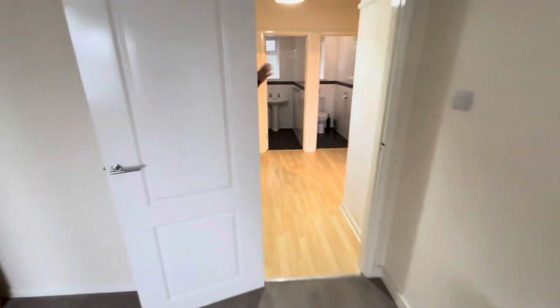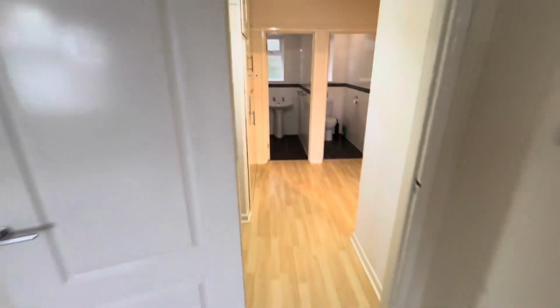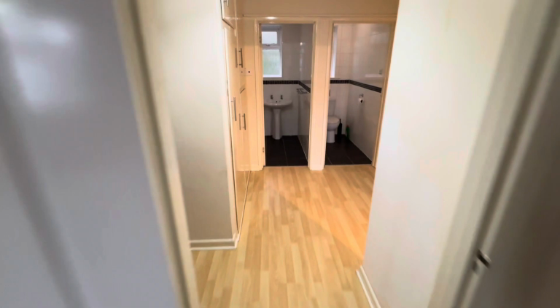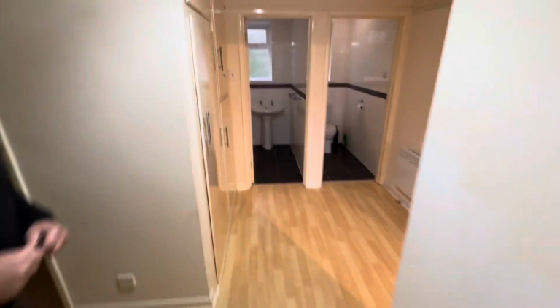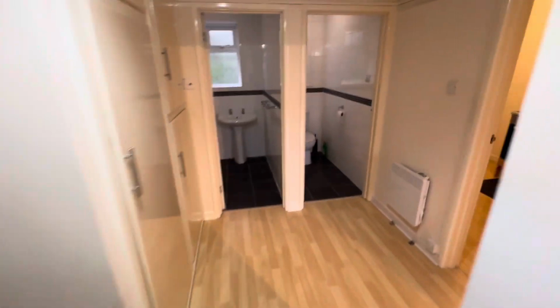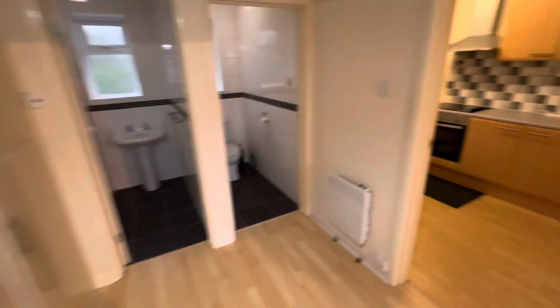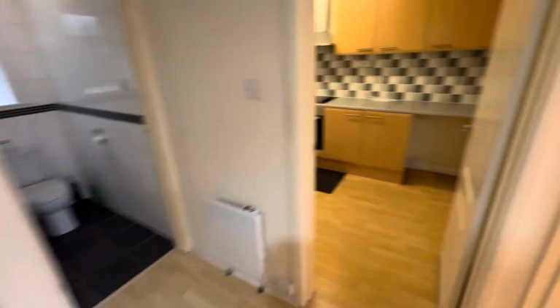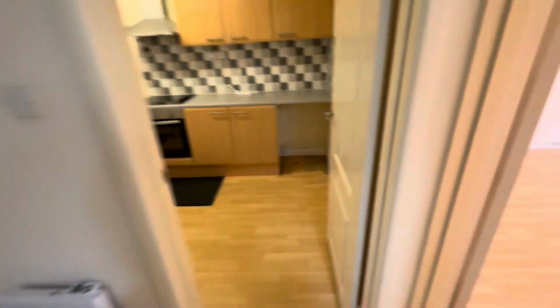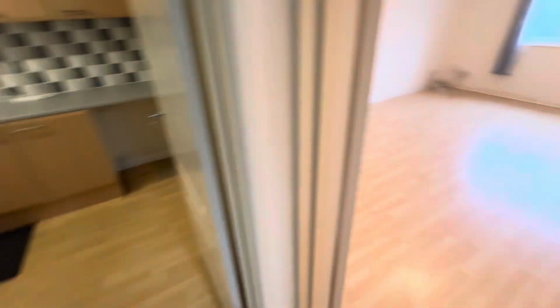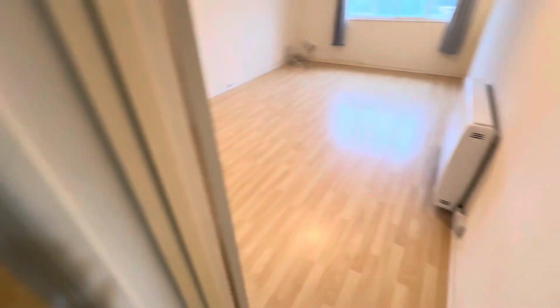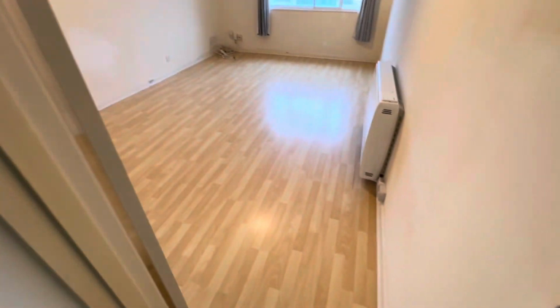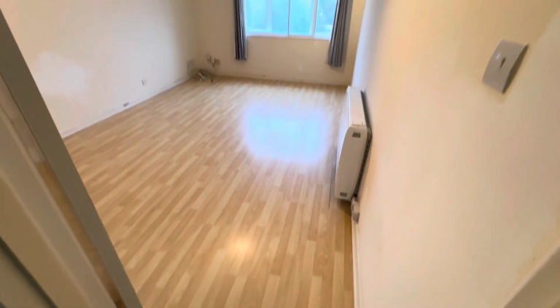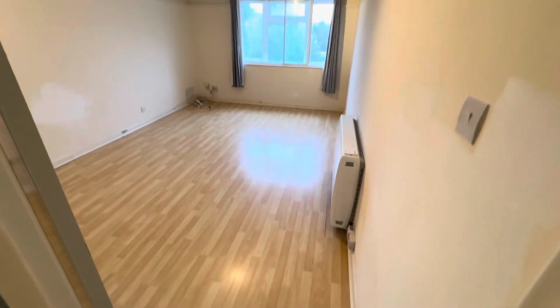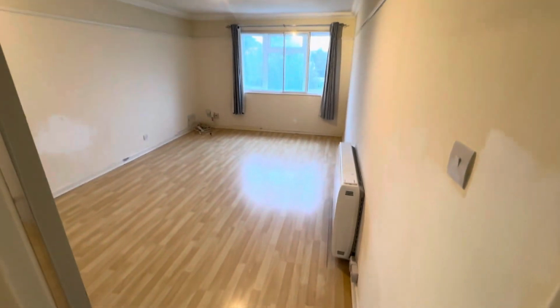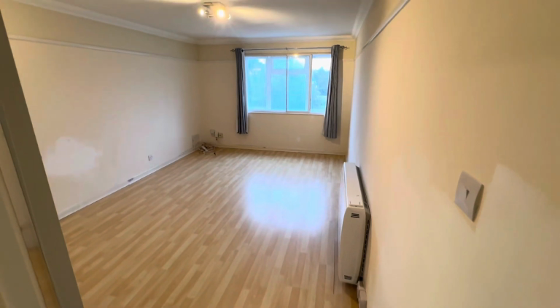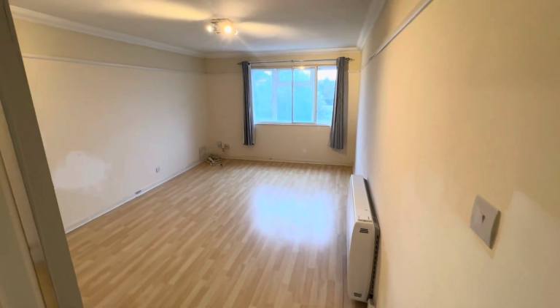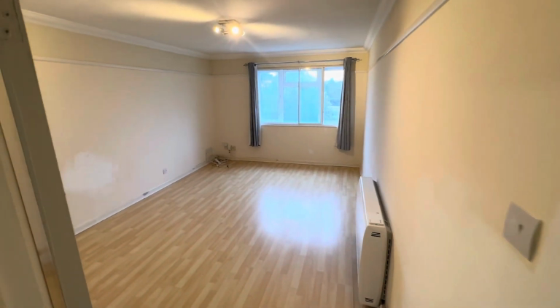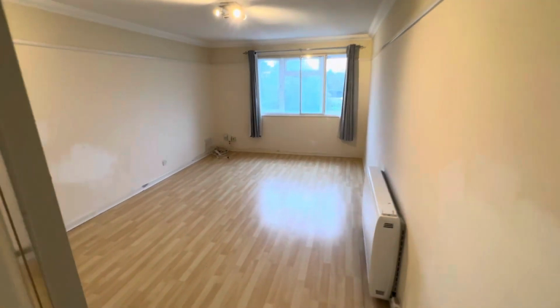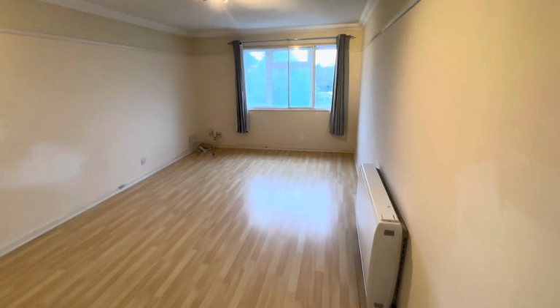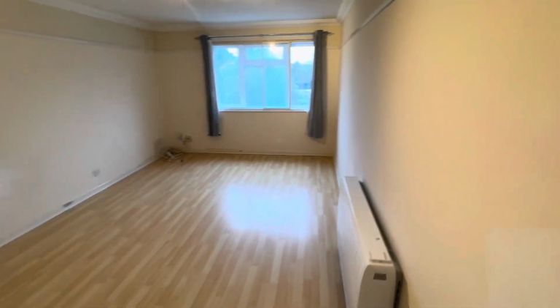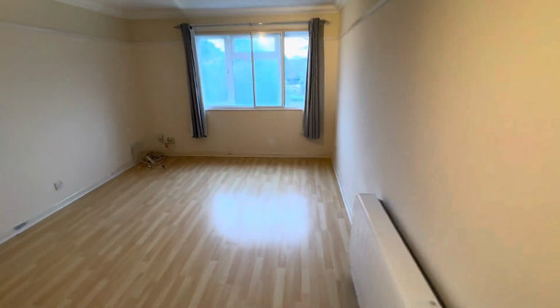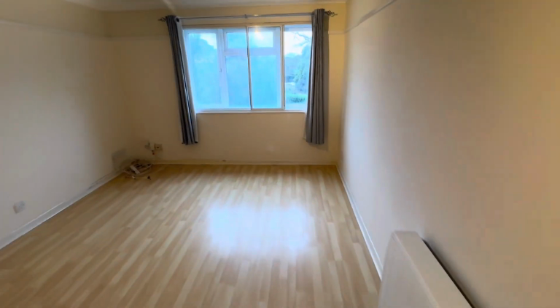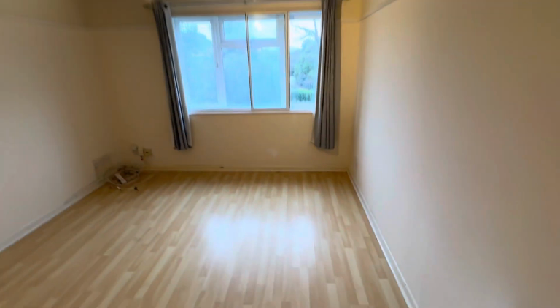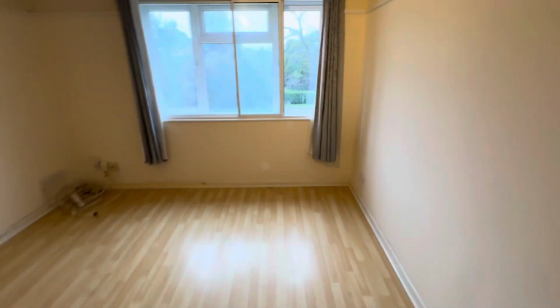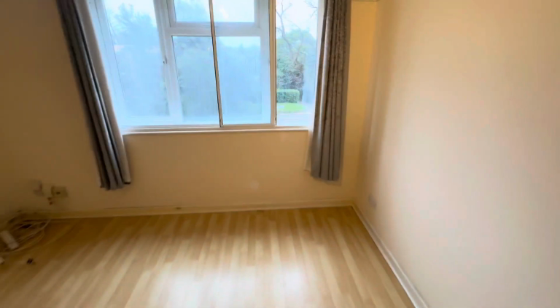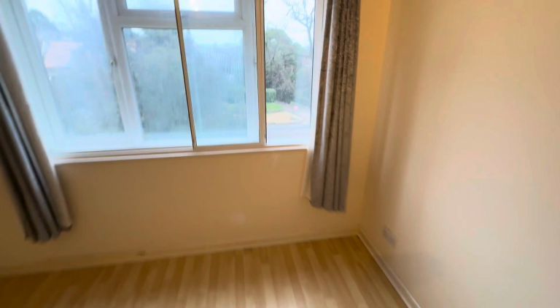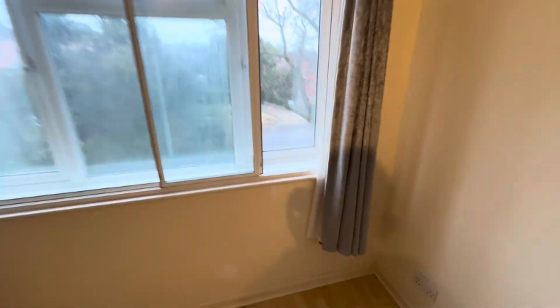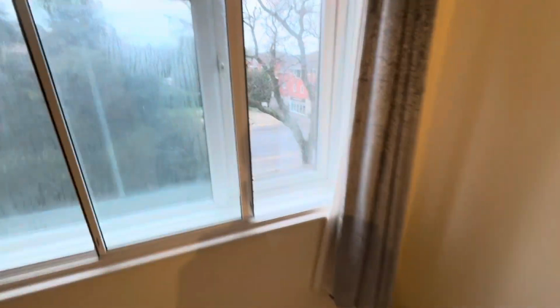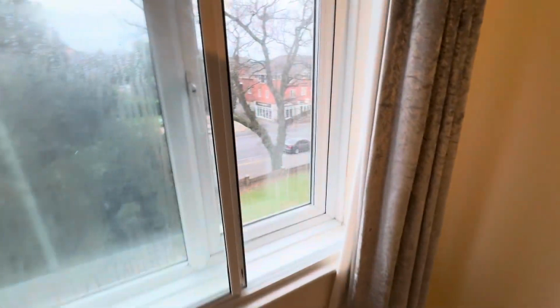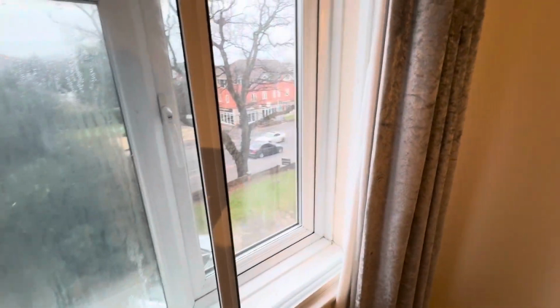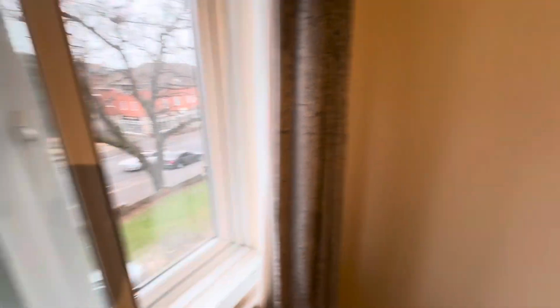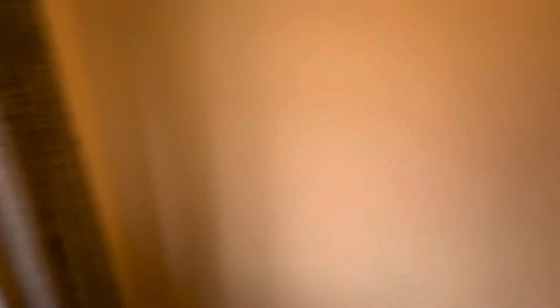Keeping to the right-hand side, we're going to go to the lounge. Laminate flooring, really good sized room, and this again faces over the front of the property. Modern electric heating and double glazed.